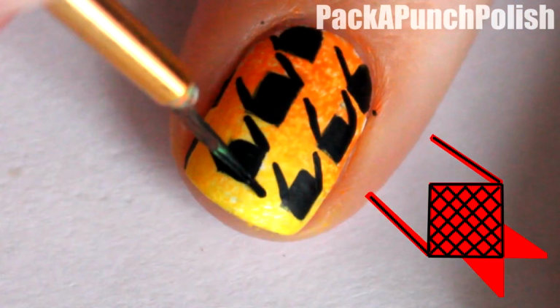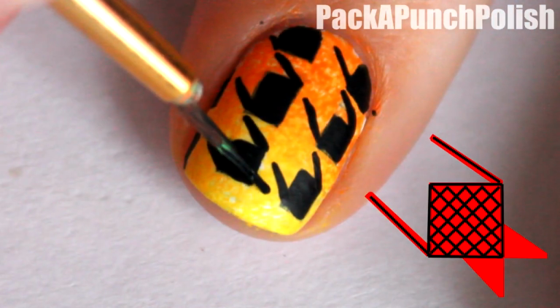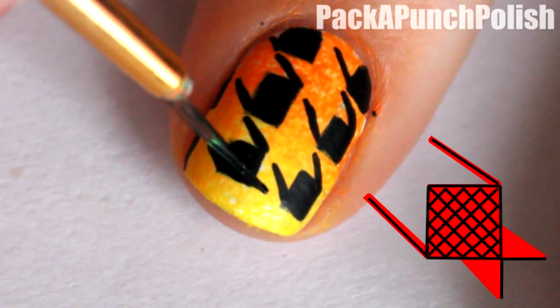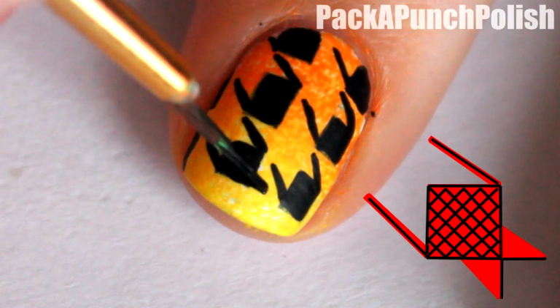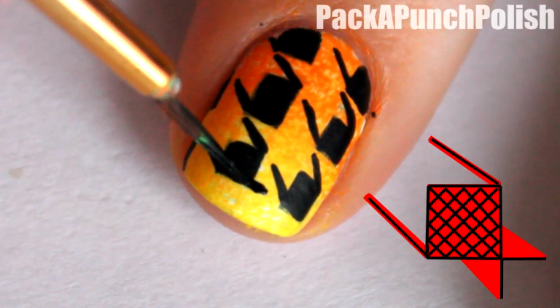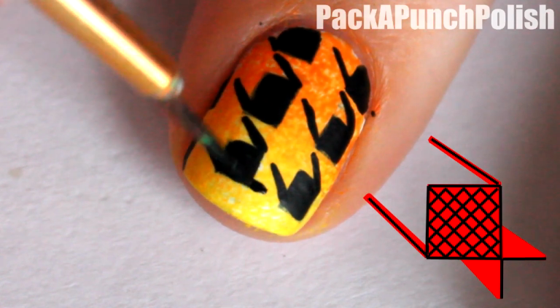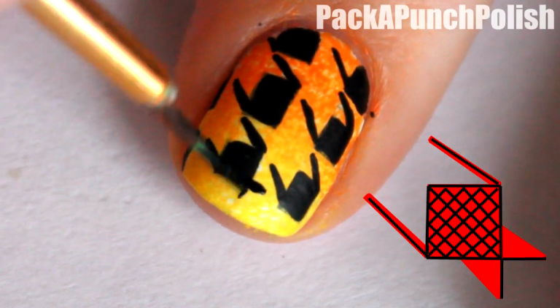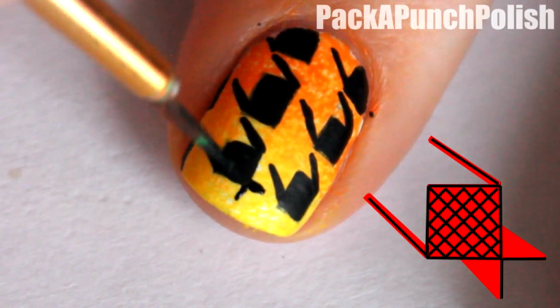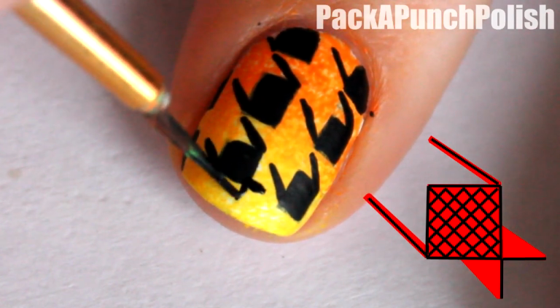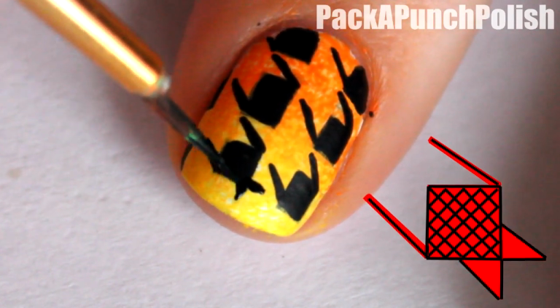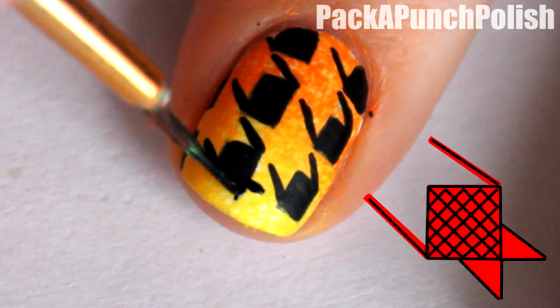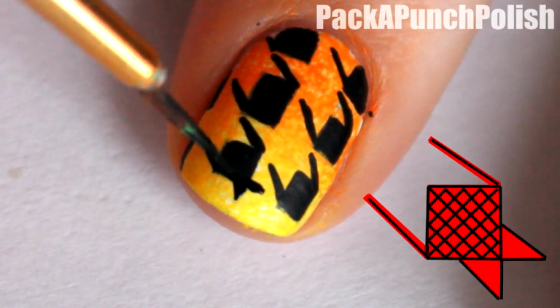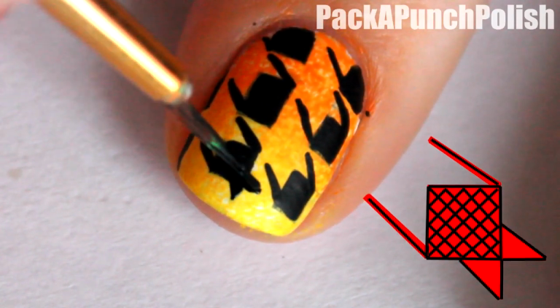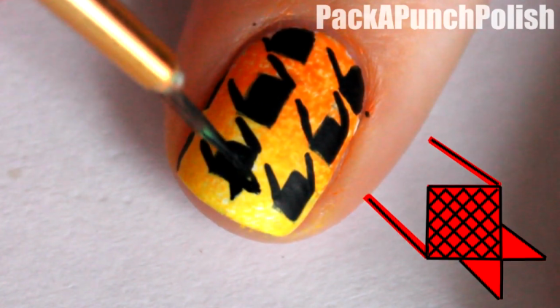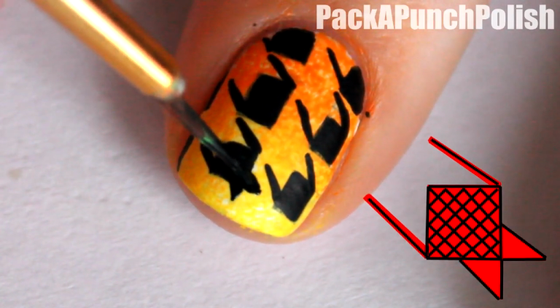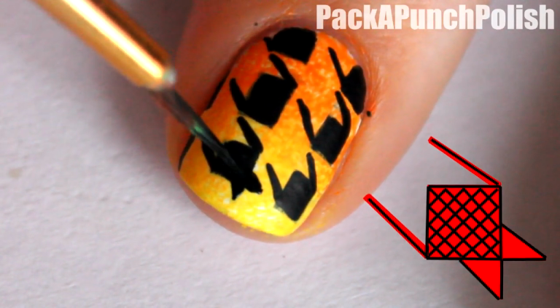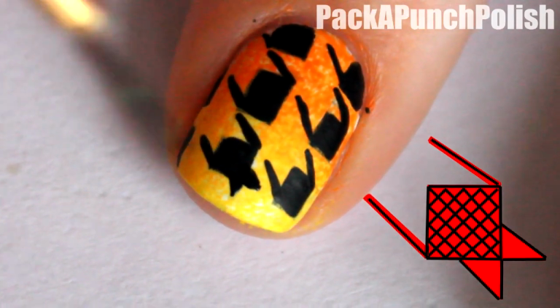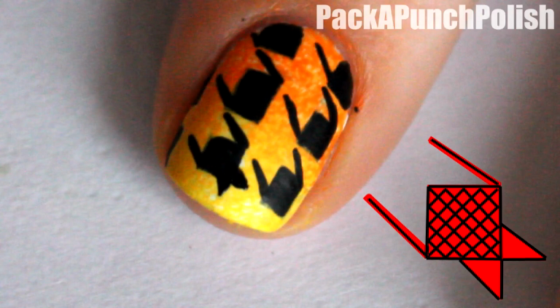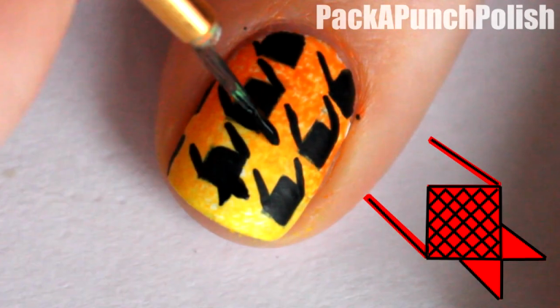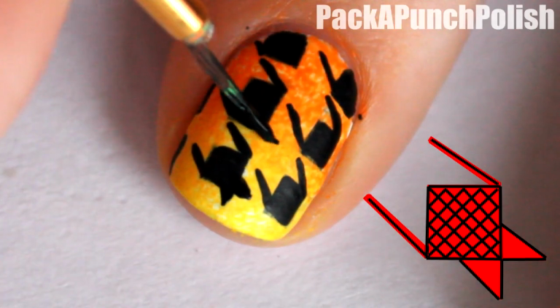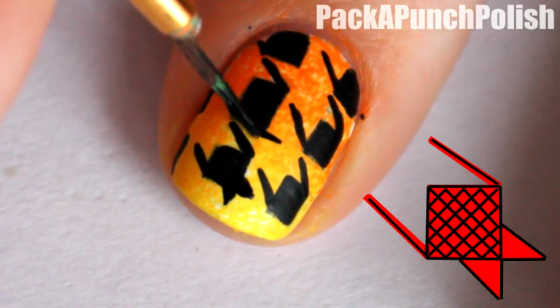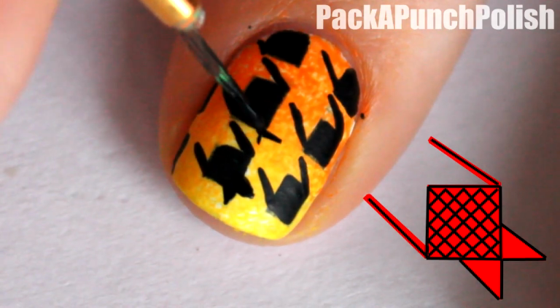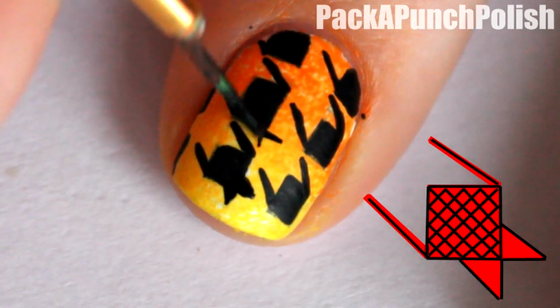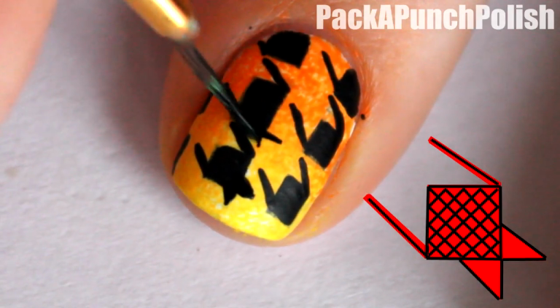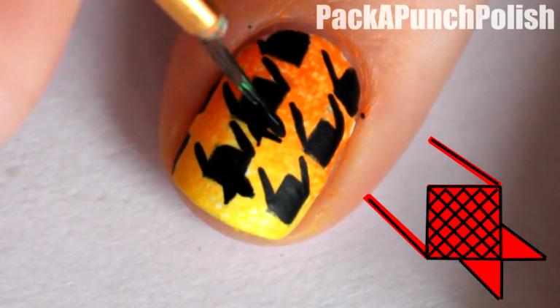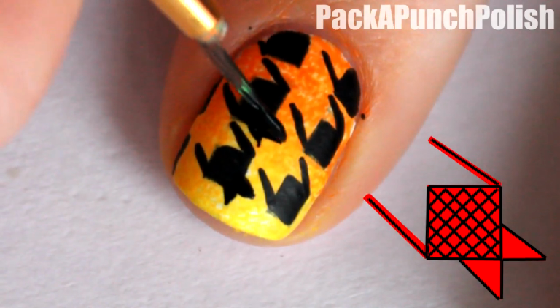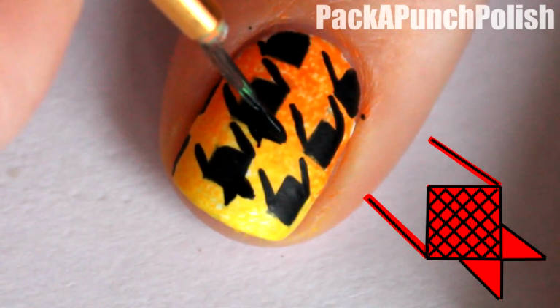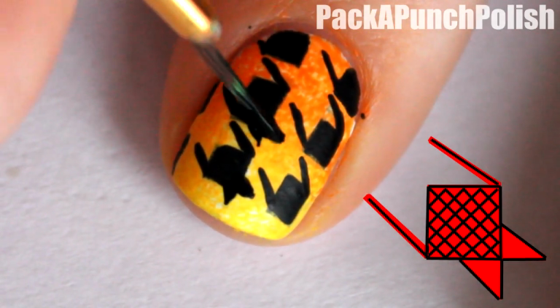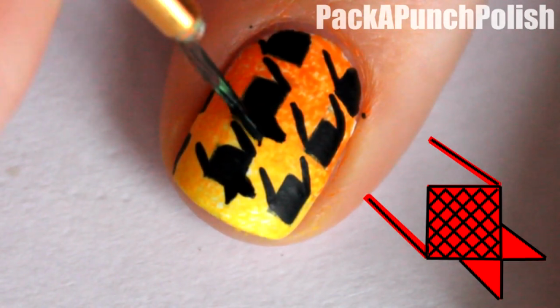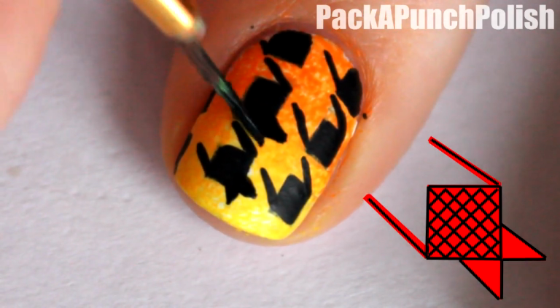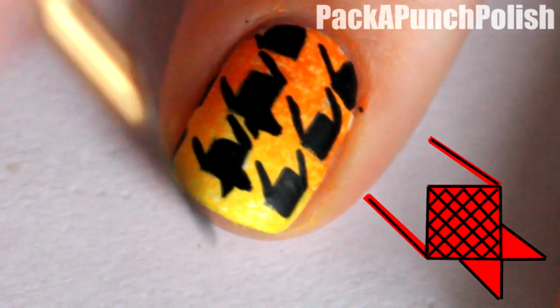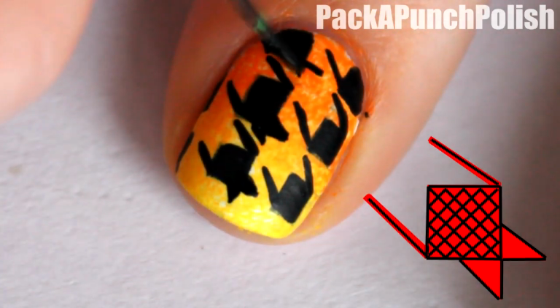Then to make the triangles, all you have to do is extend the lines of the square from one corner and then attach them to the sides of the square. You also want to do this to every square.